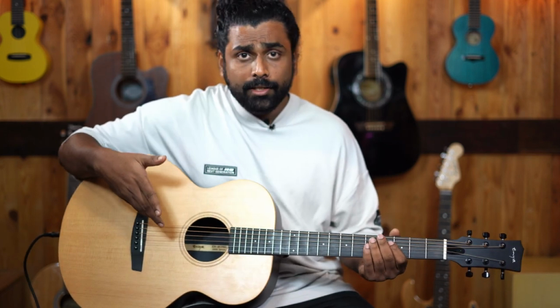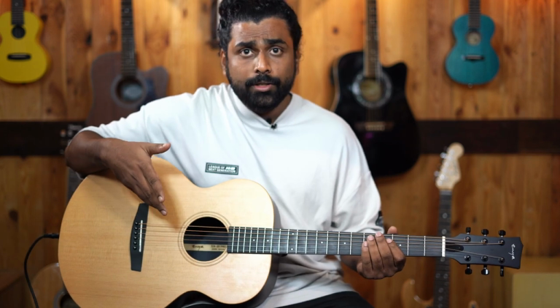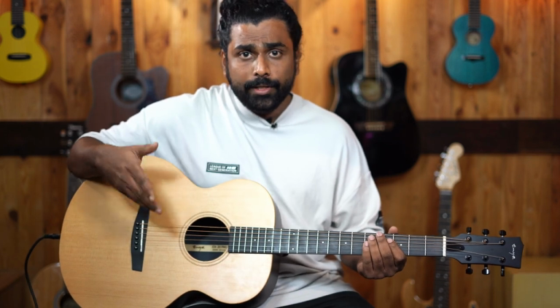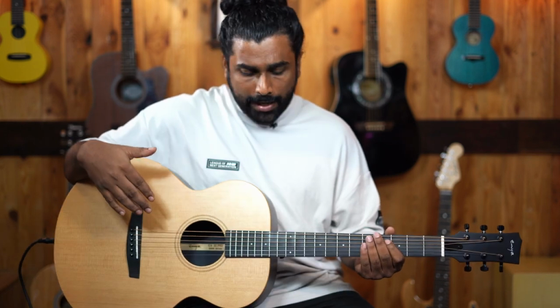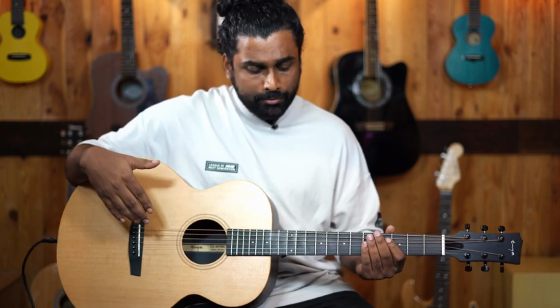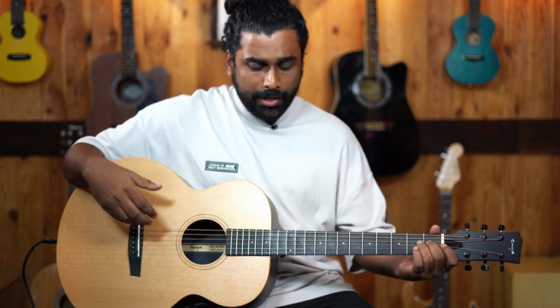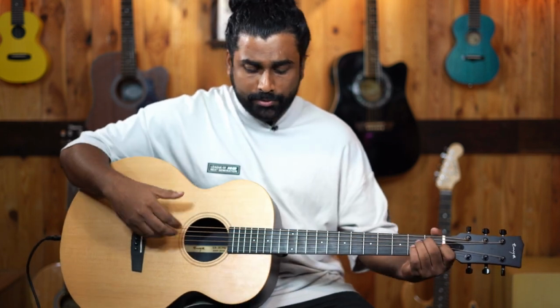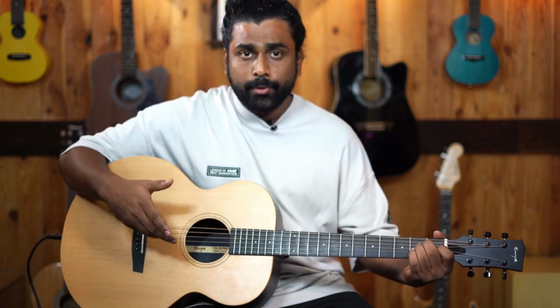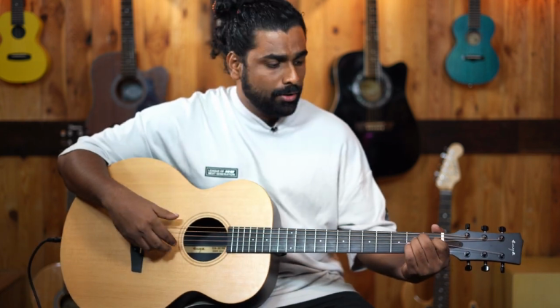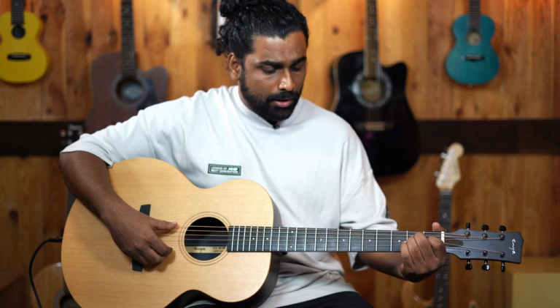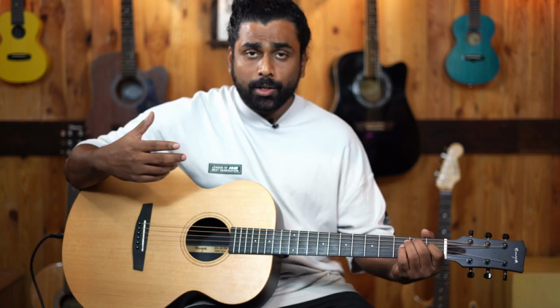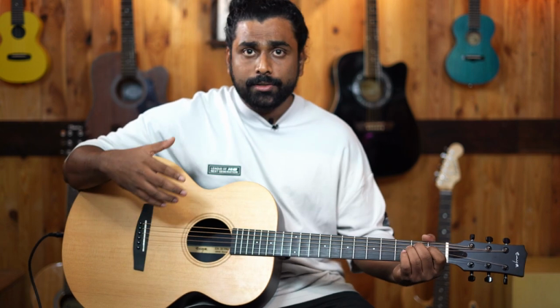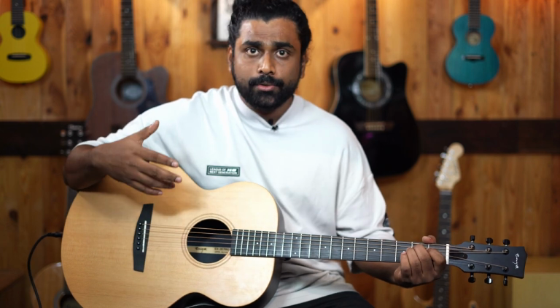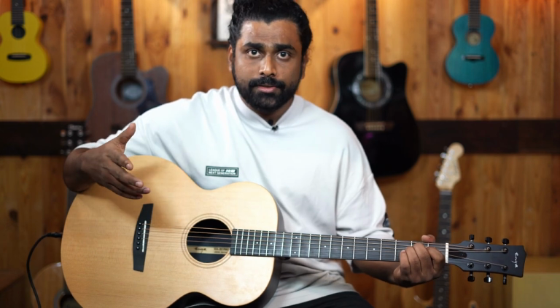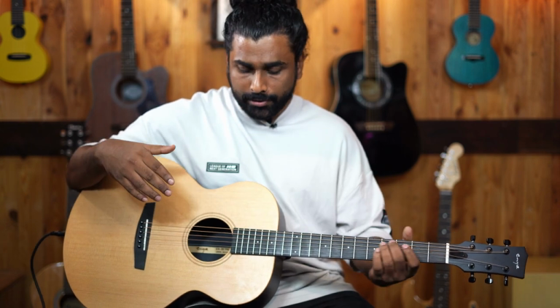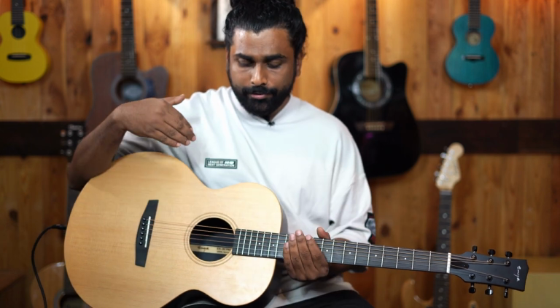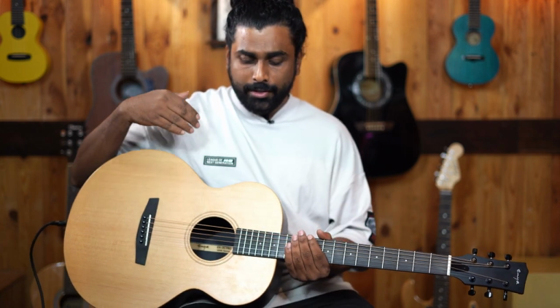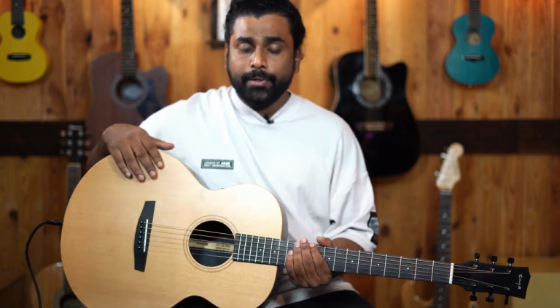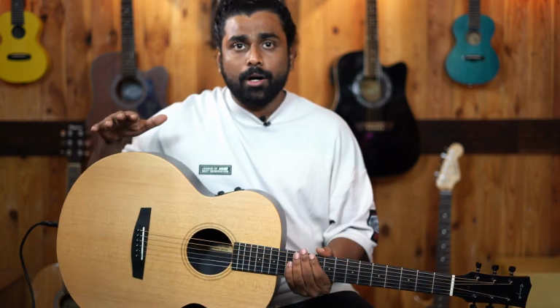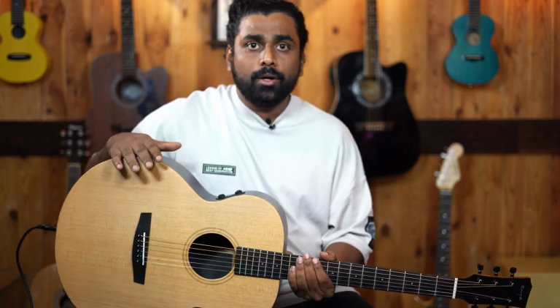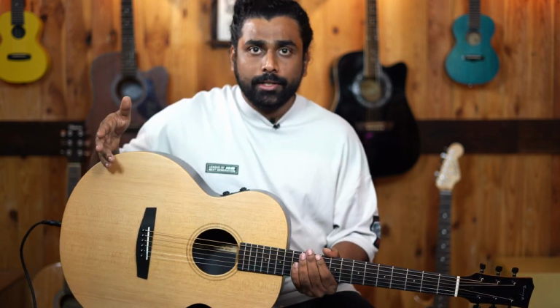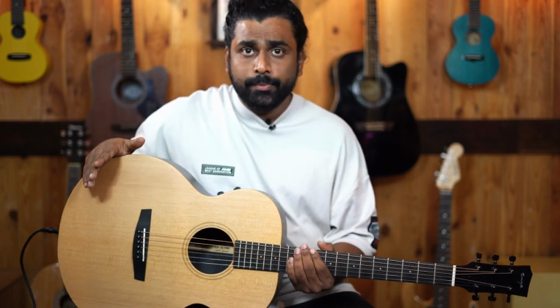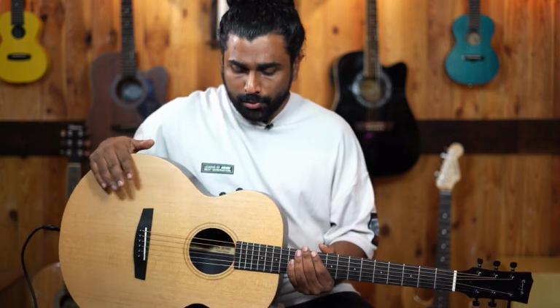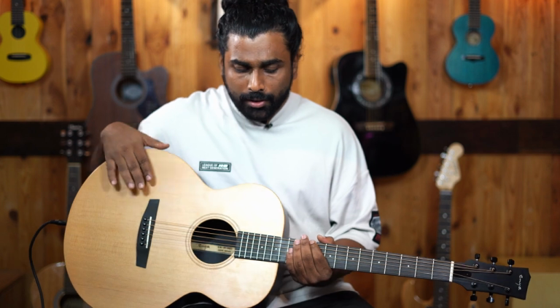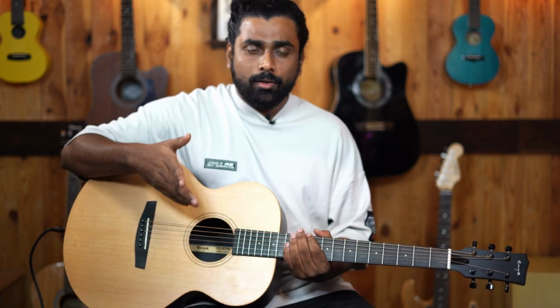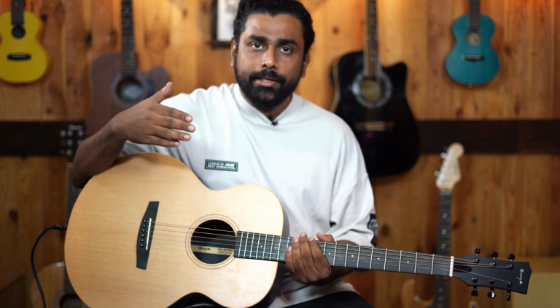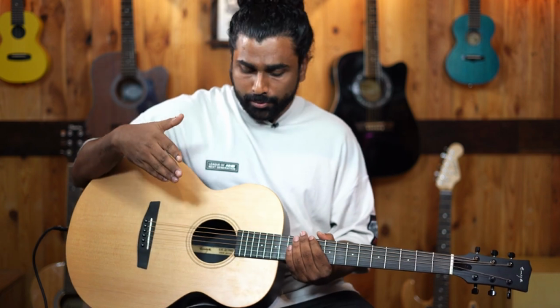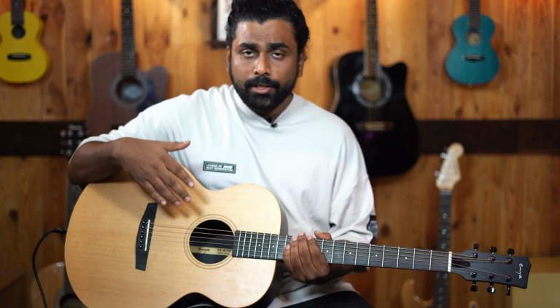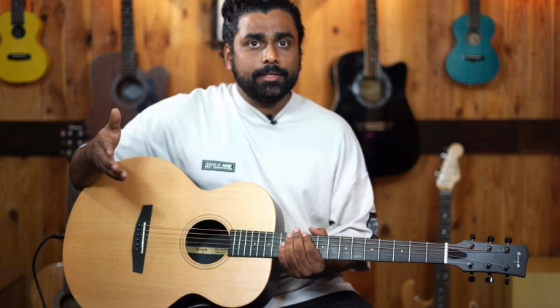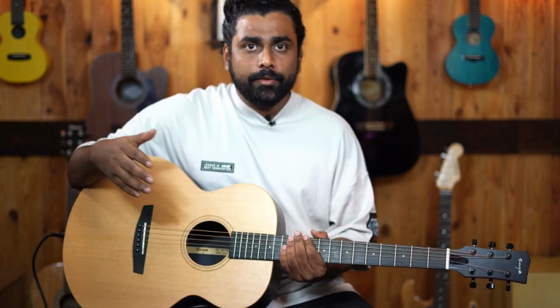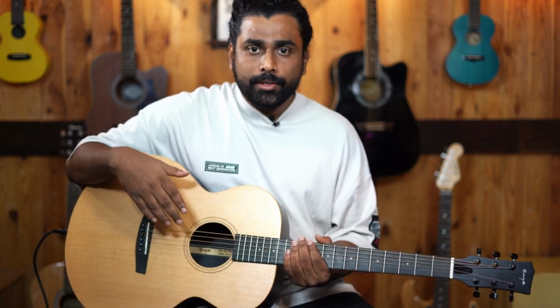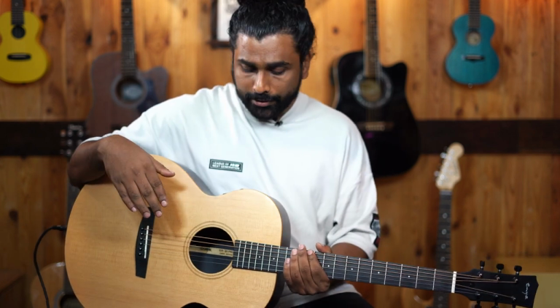The guitar came in a very good action — we didn't have to set it much. However, a setup is always necessary. It depends on how long the guitar has been in stock, and accordingly it has to be done. That's something that we do with every guitar.